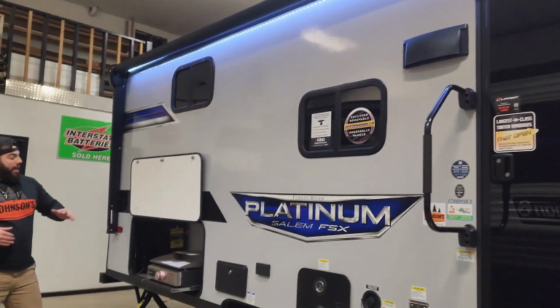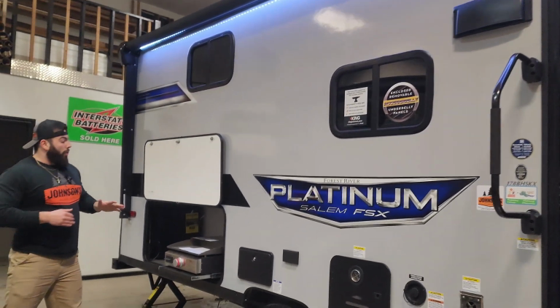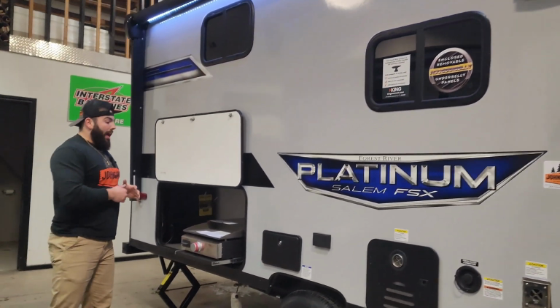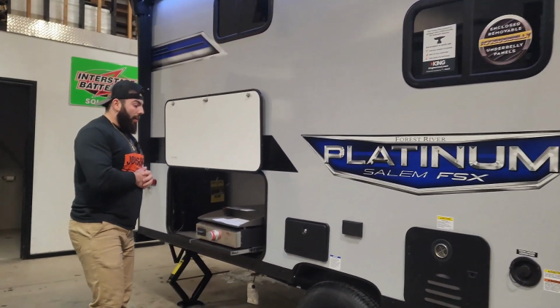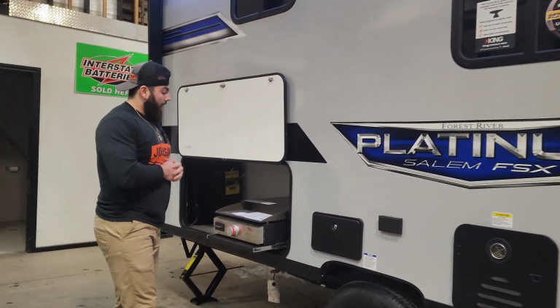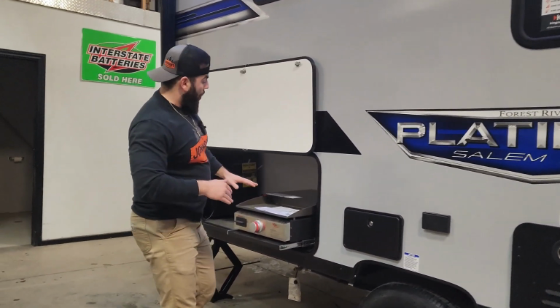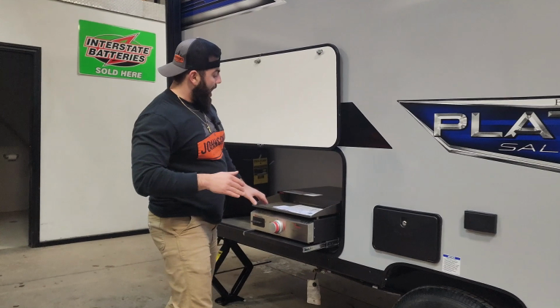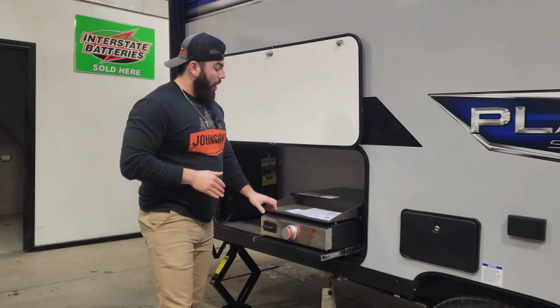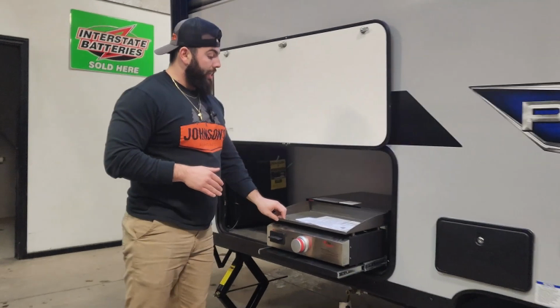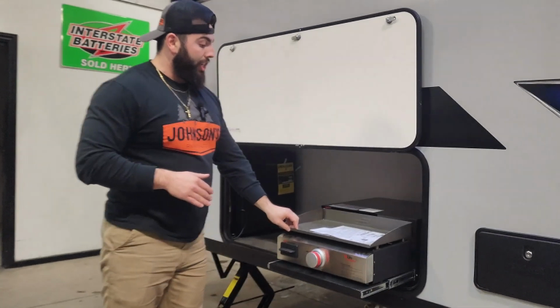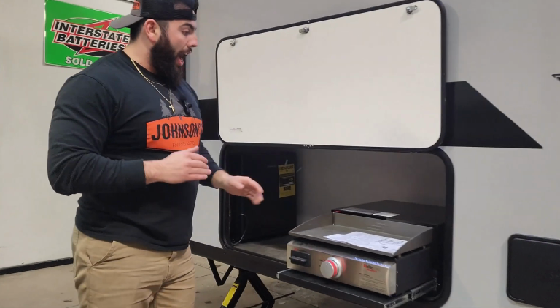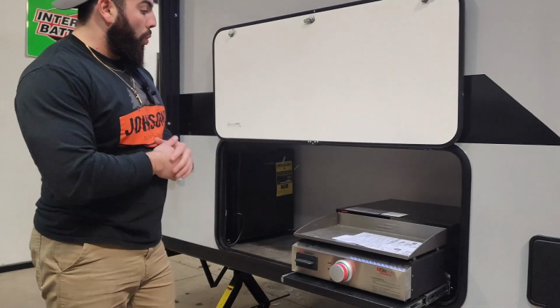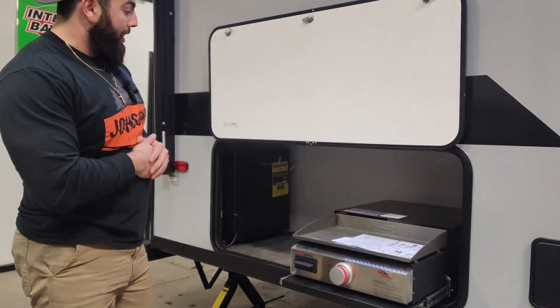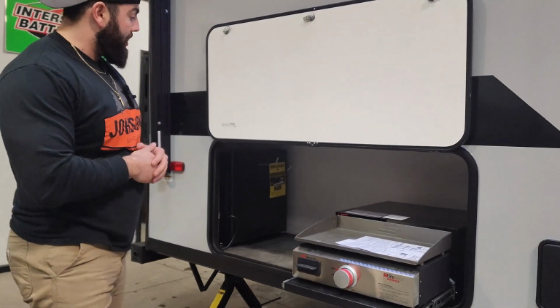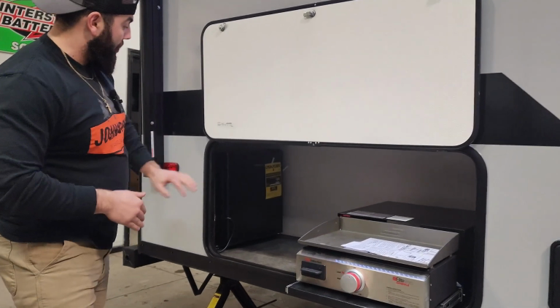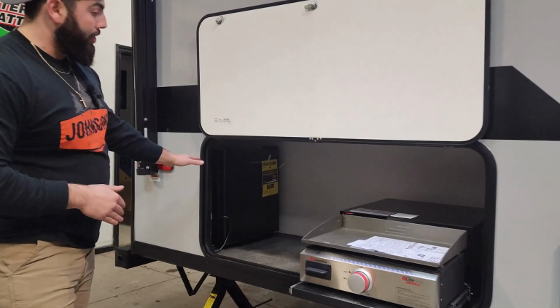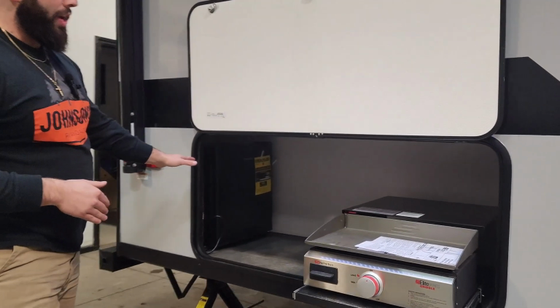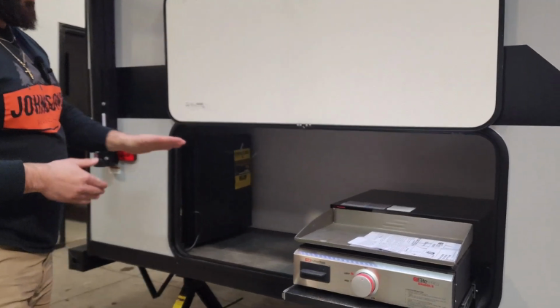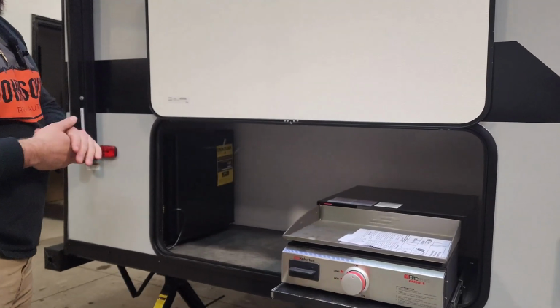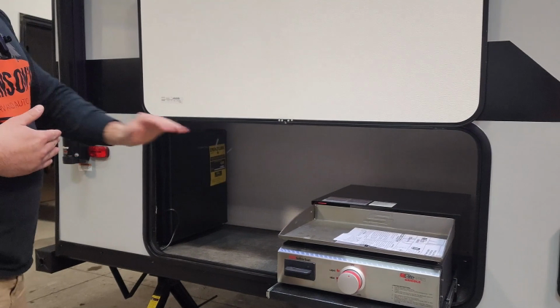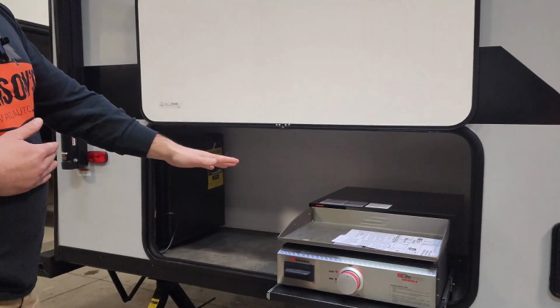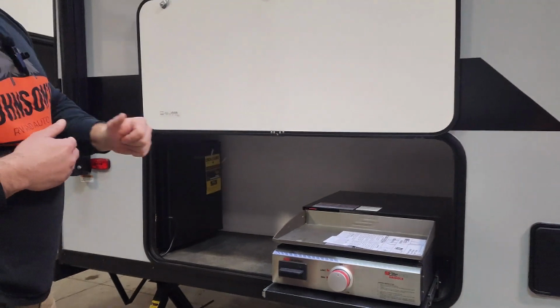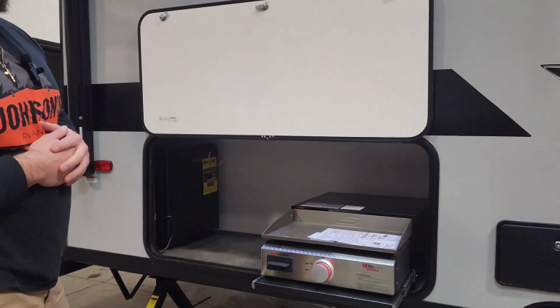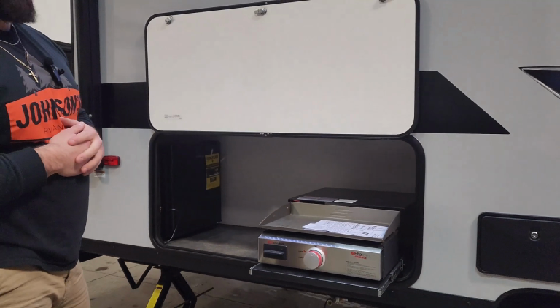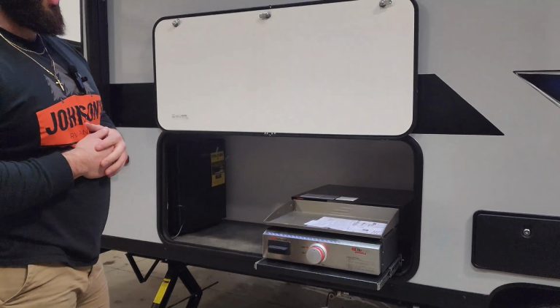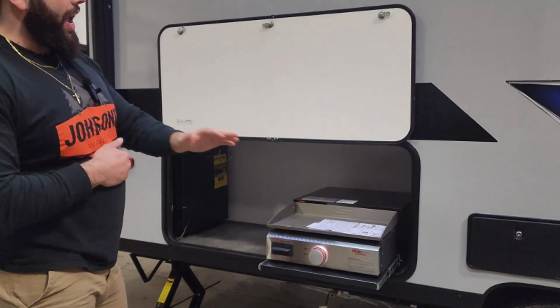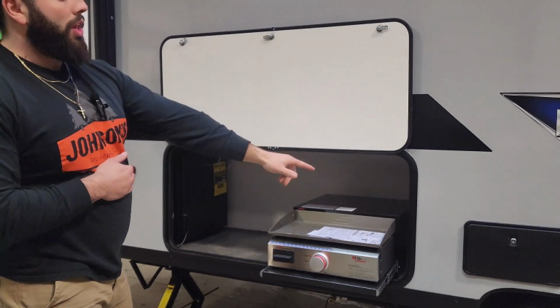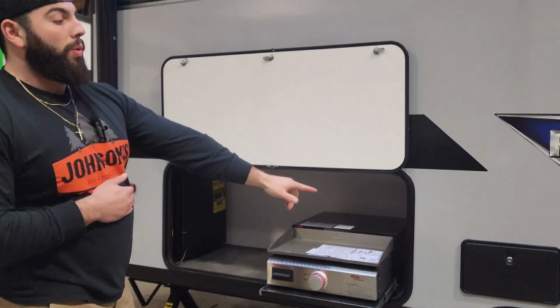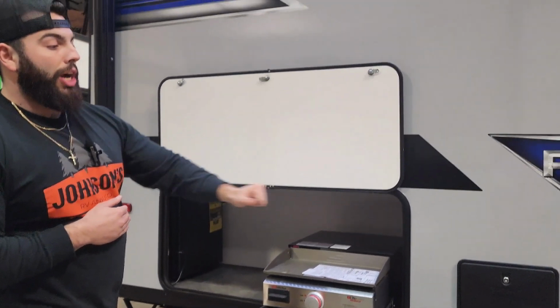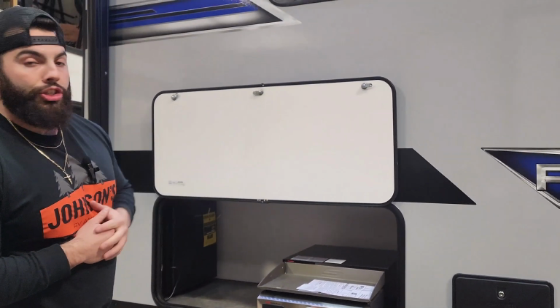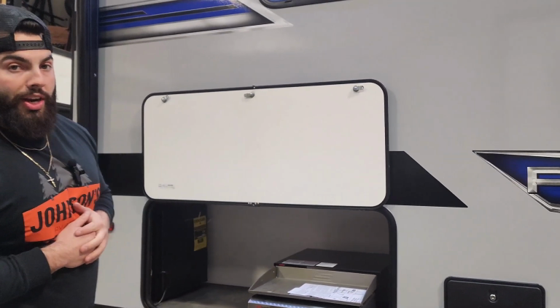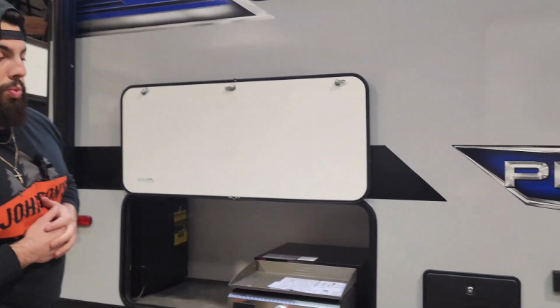Down towards the back of the trailer, you are going to have your outside kitchen here — quite a bit of space in here. You have a fridge tucked away in the corner, as well as your Suburban flat-top griddle, and you will have a little outdoor shower just to the right of it as well.